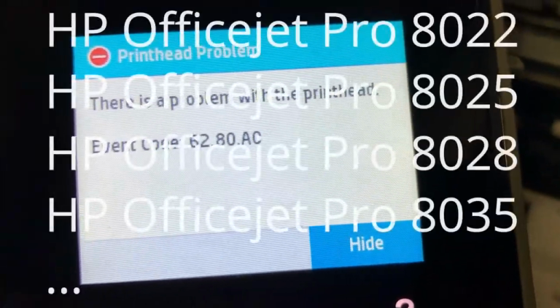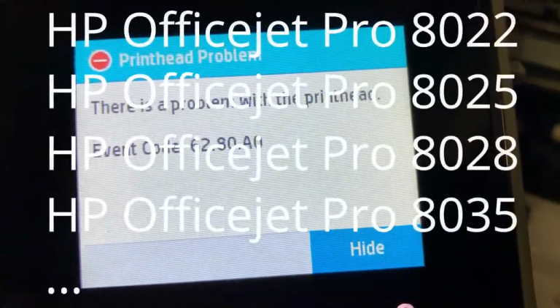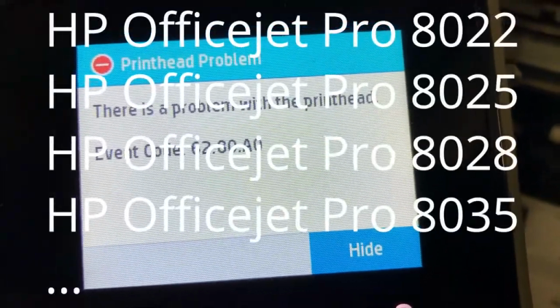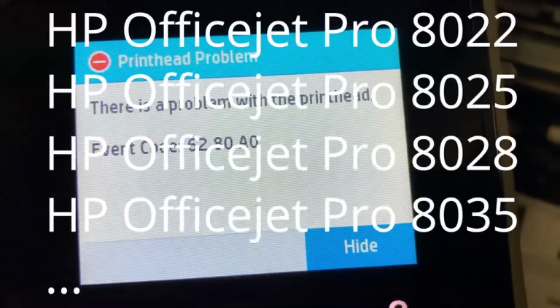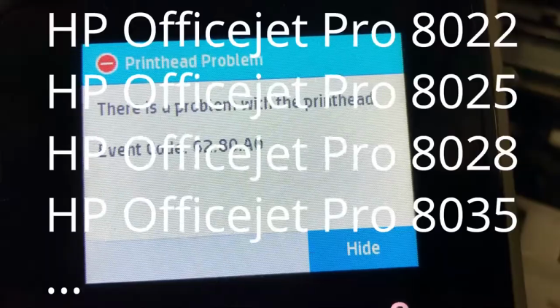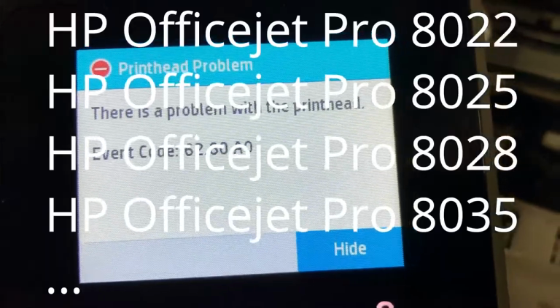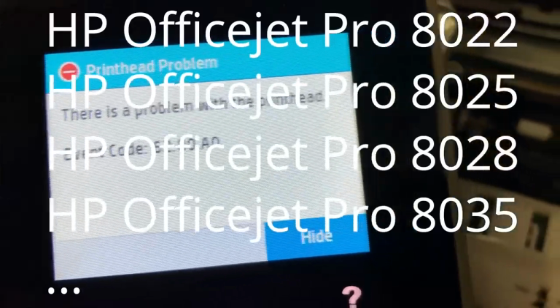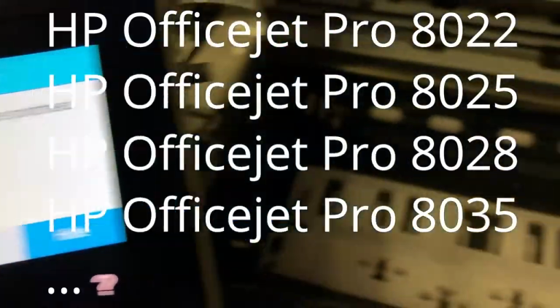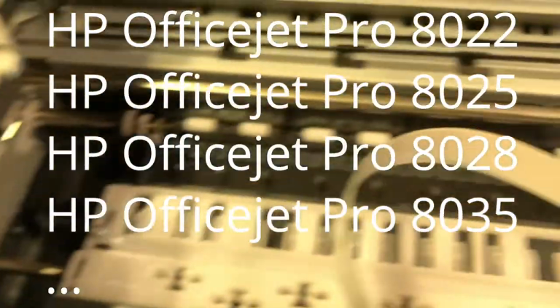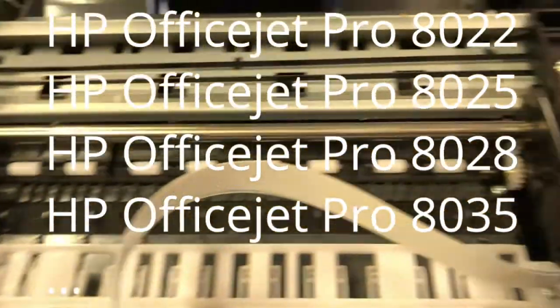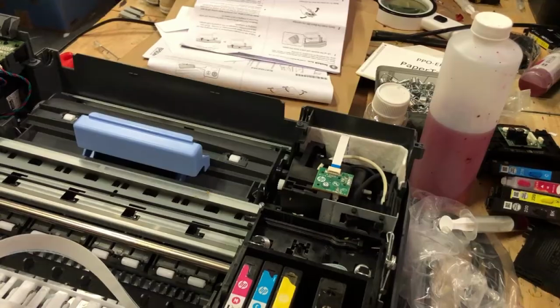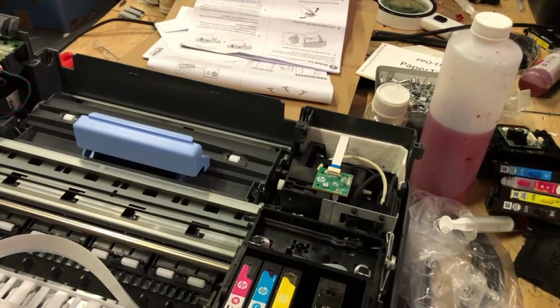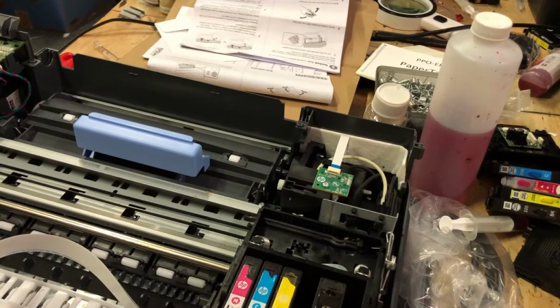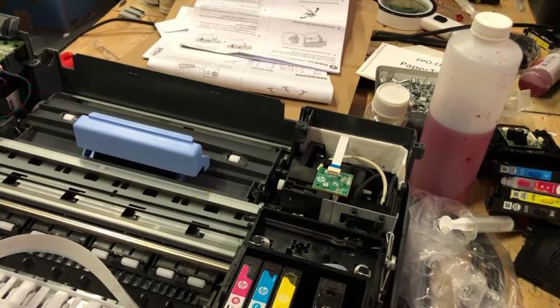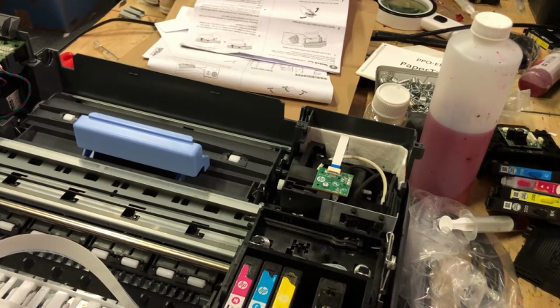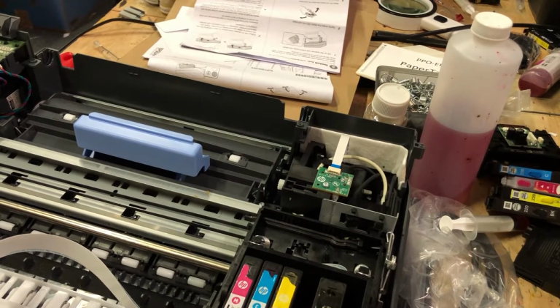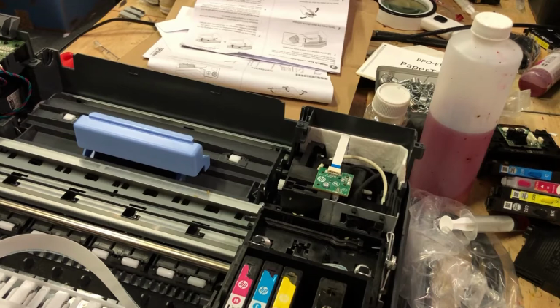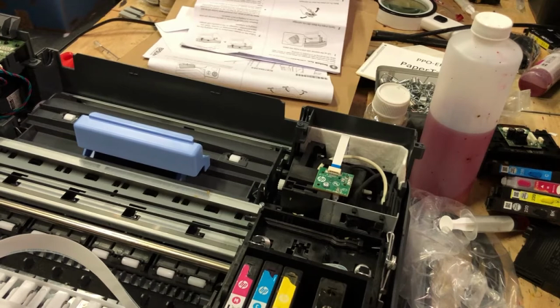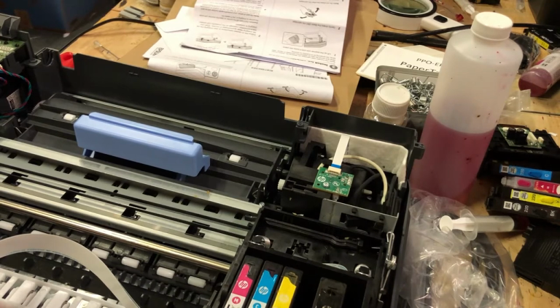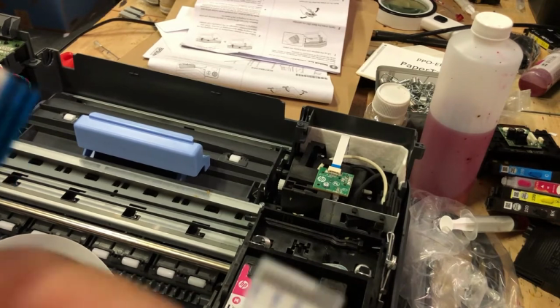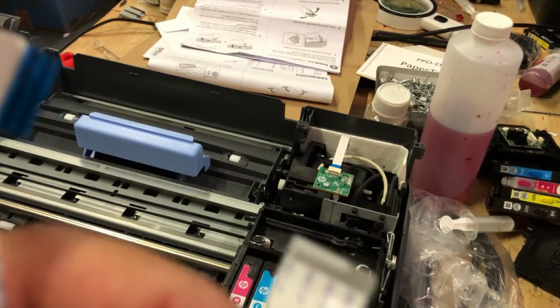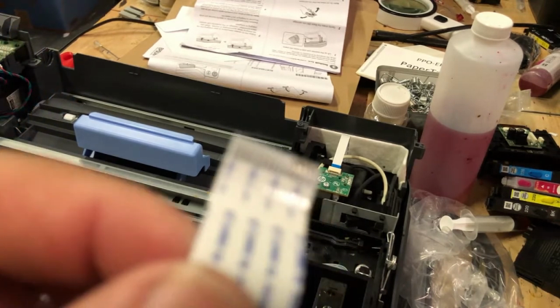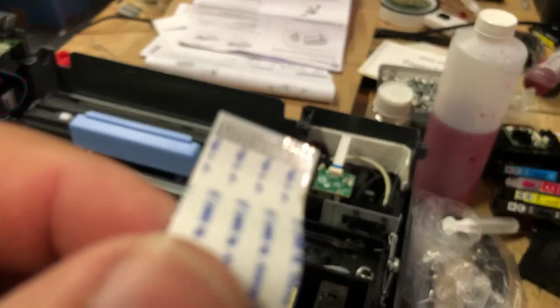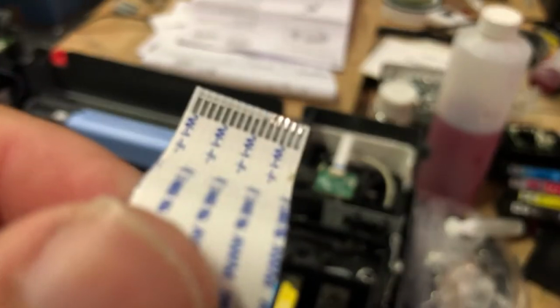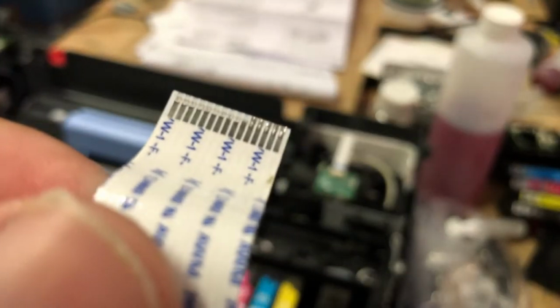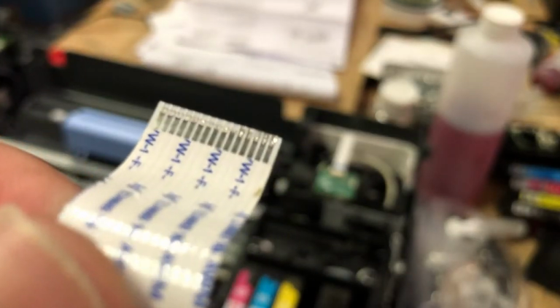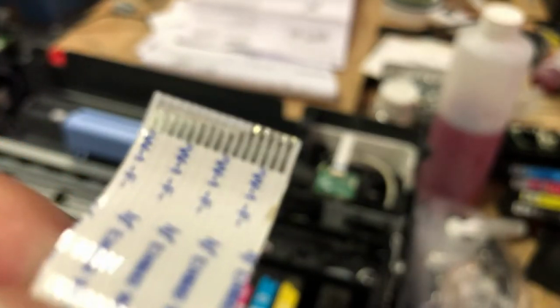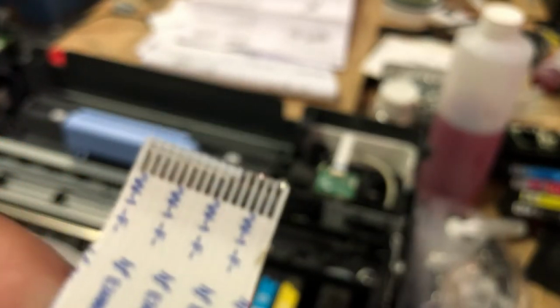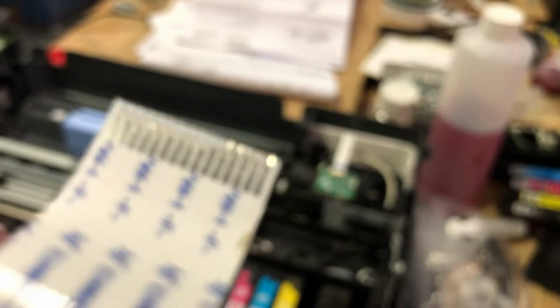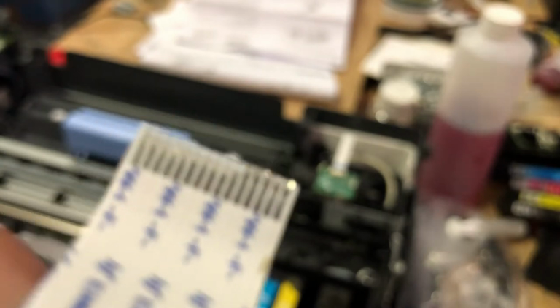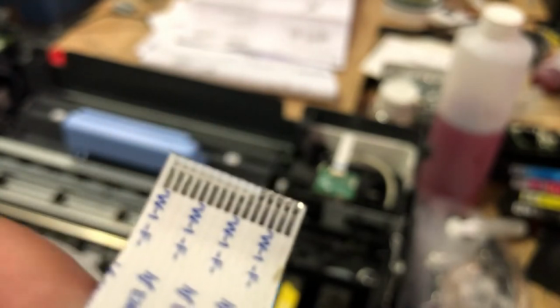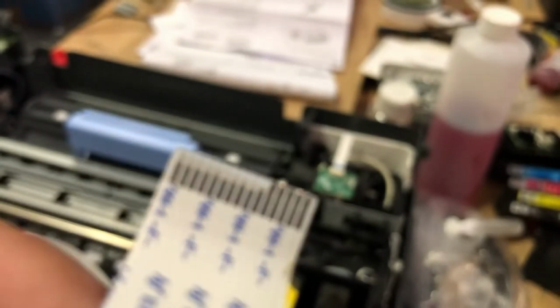It usually happens when you change to a brand new print head. If this is the case, you'll probably damage the FFC cable during the installation. For example, like this one — half the cable gets snapped off.